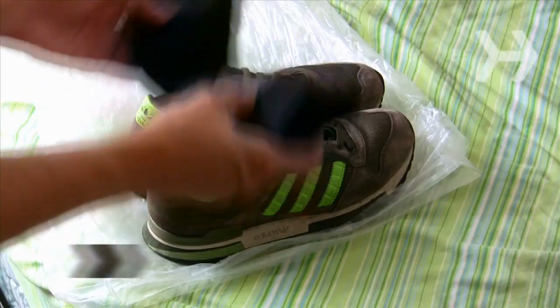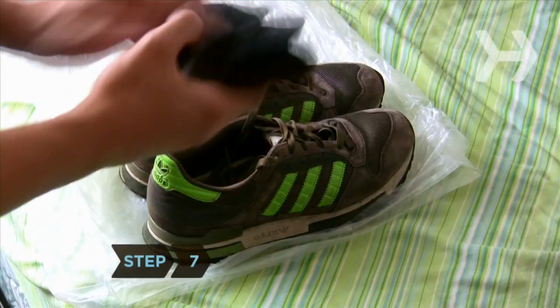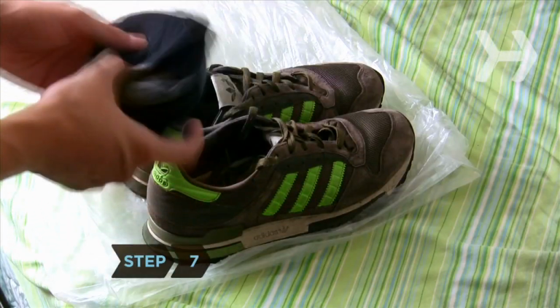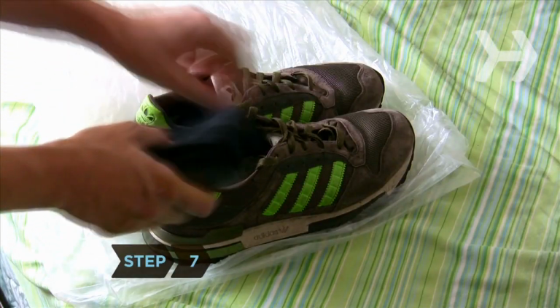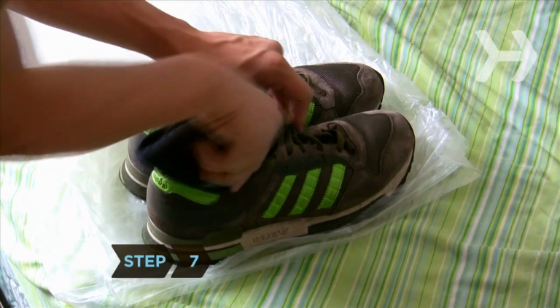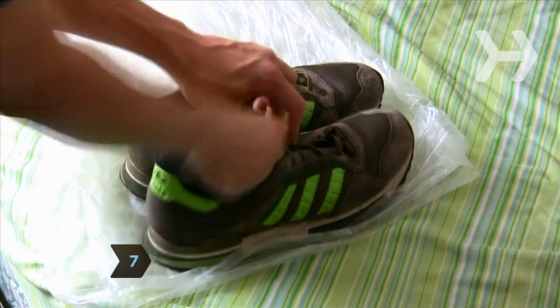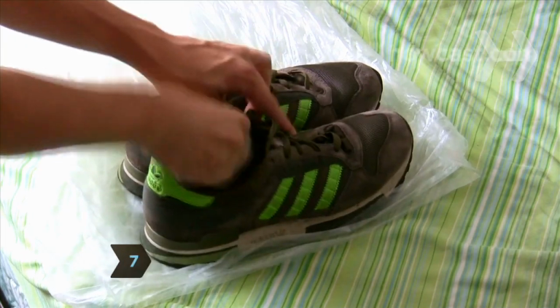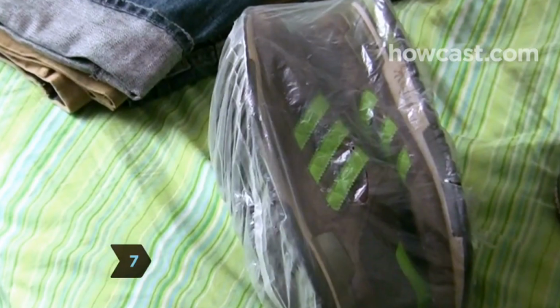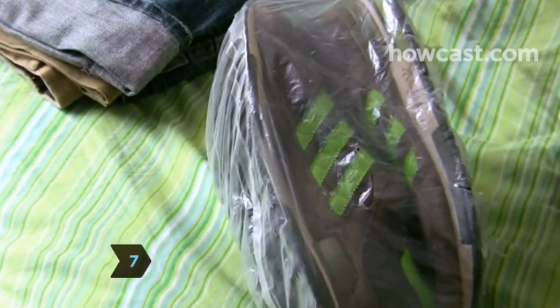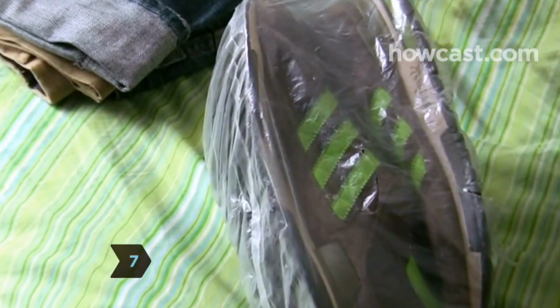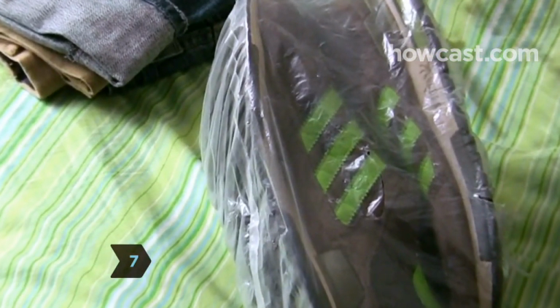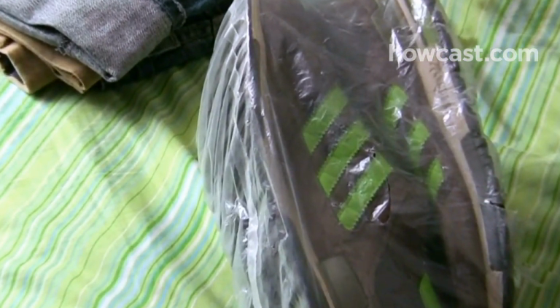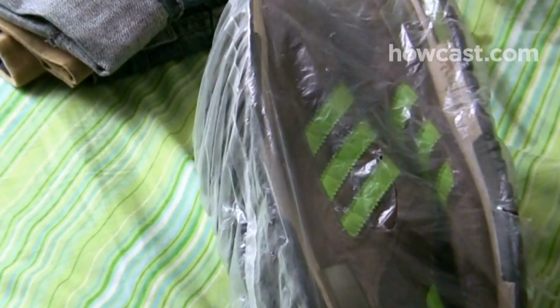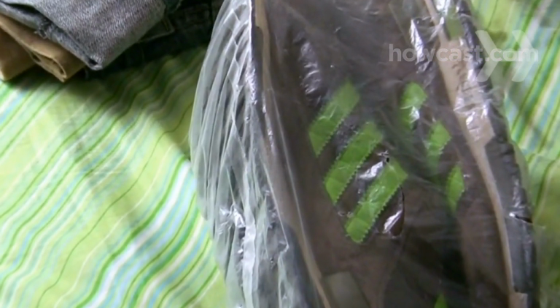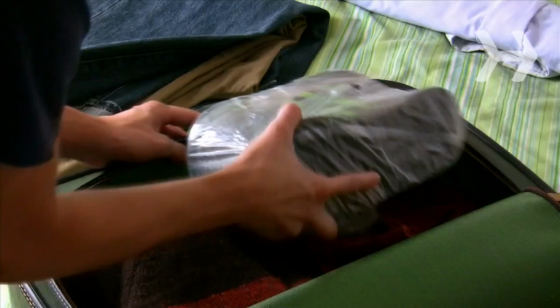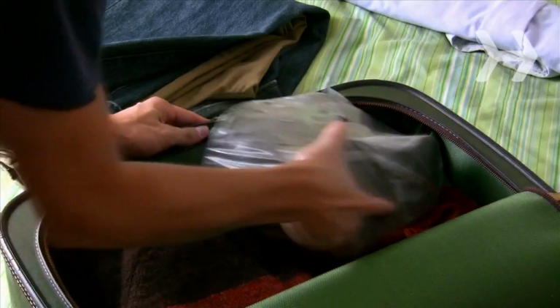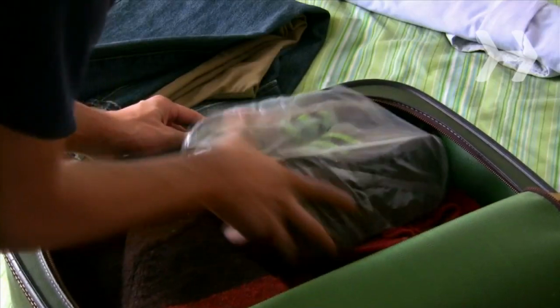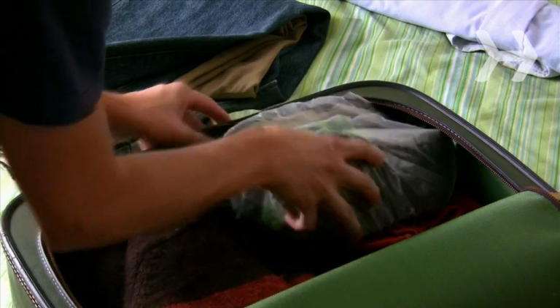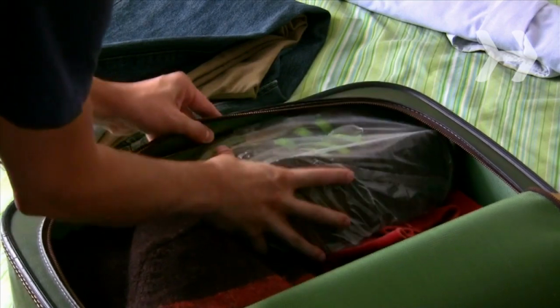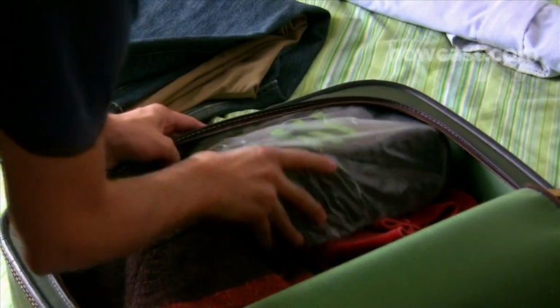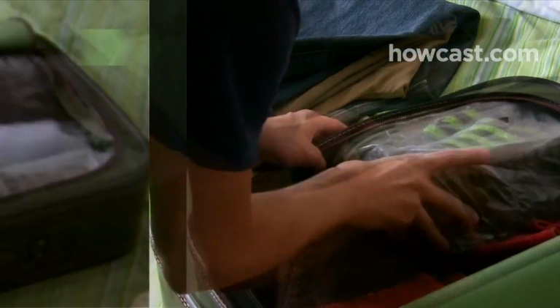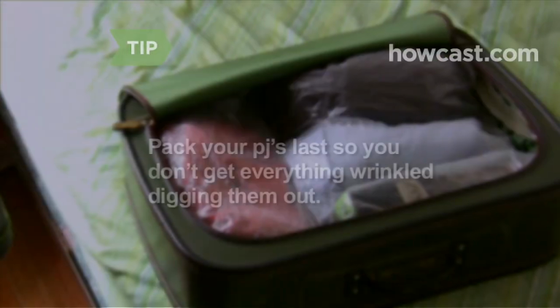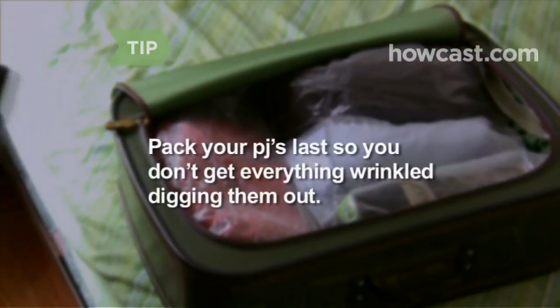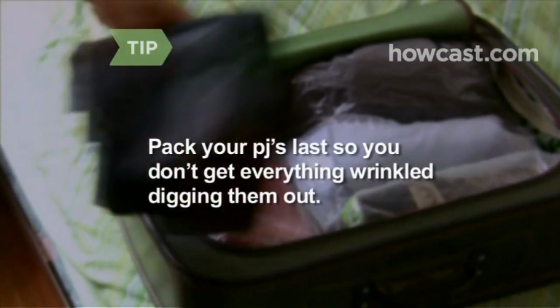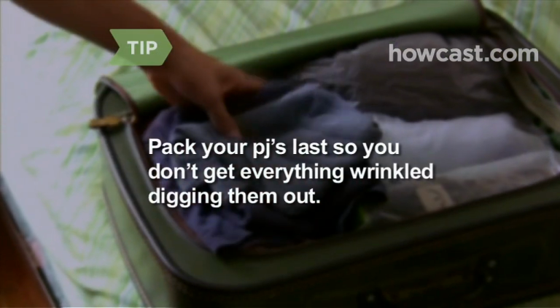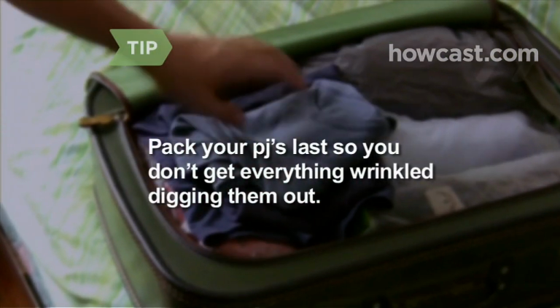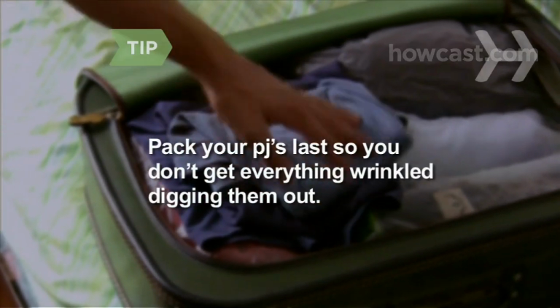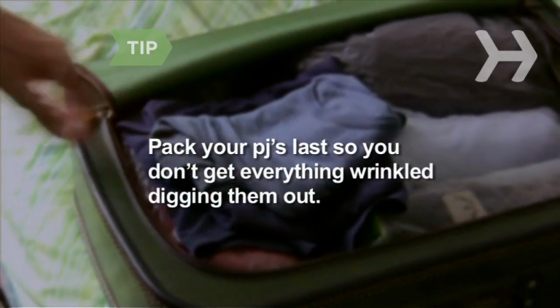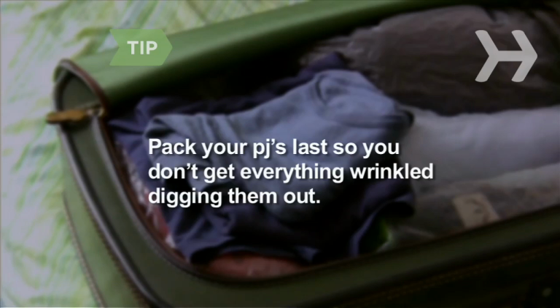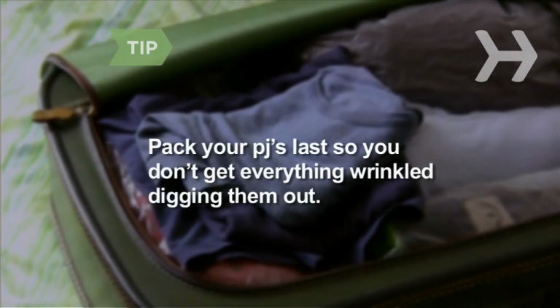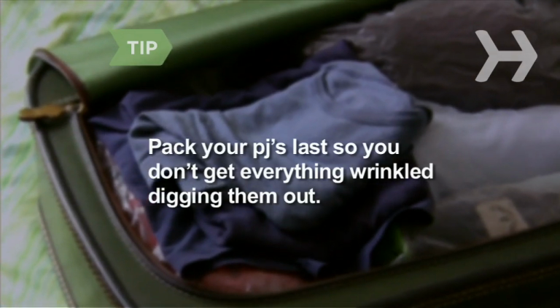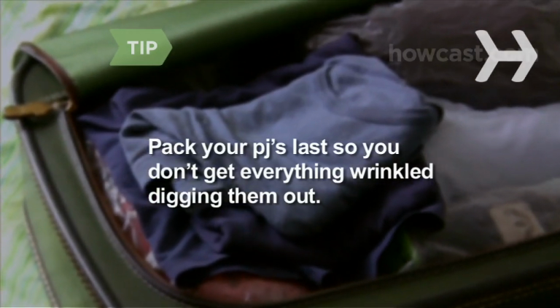Step 7. Tuck socks inside your shoes. Put the shoes in plastic bags to prevent them from soiling your clothes, and place them along the sides of the suitcase. Pack your PJs last so you don't get everything wrinkled digging for them when you reach your destination.